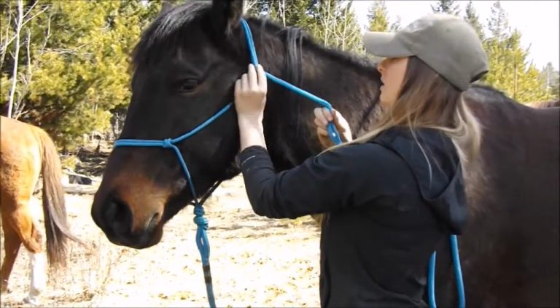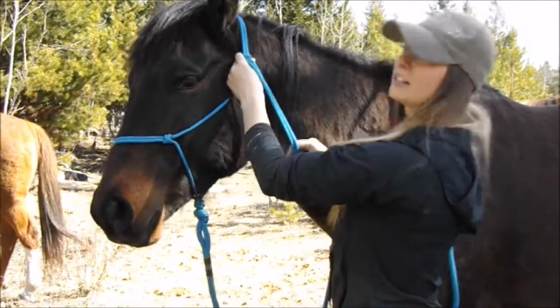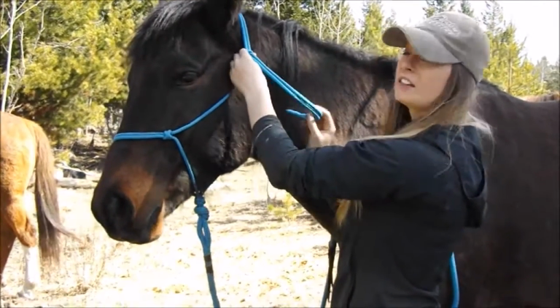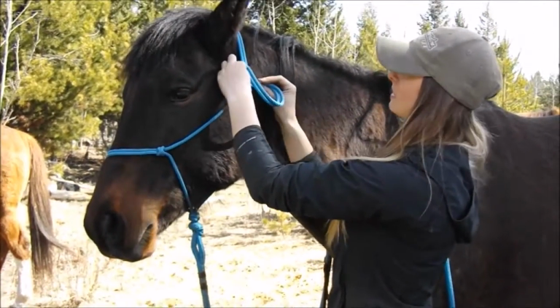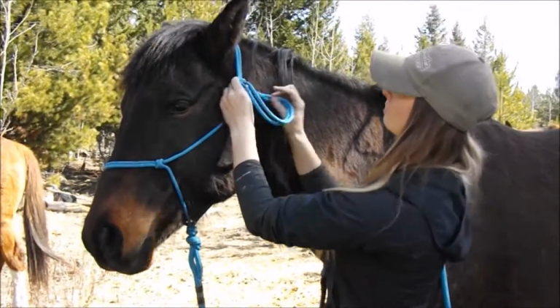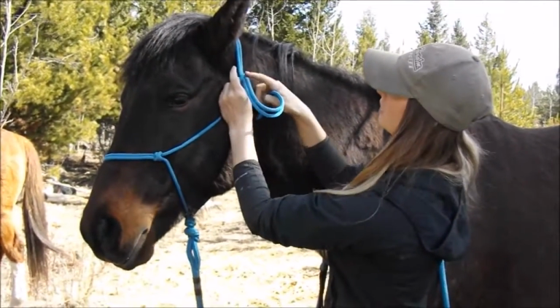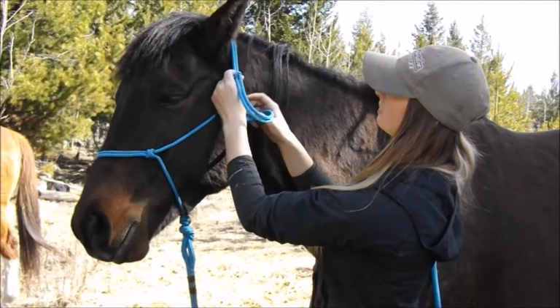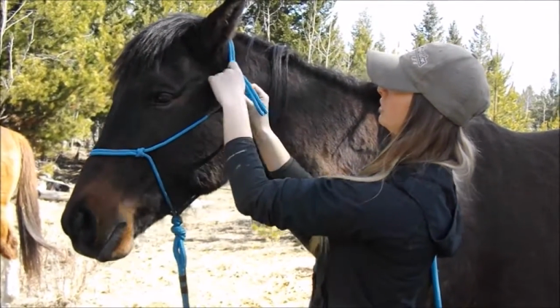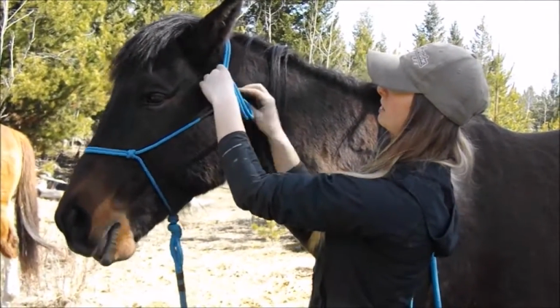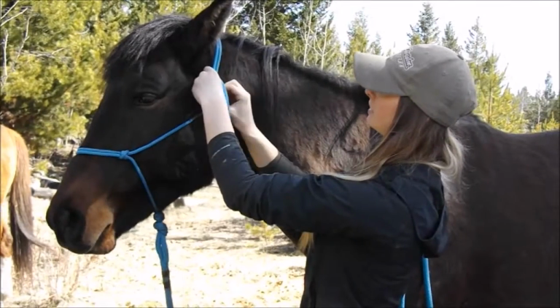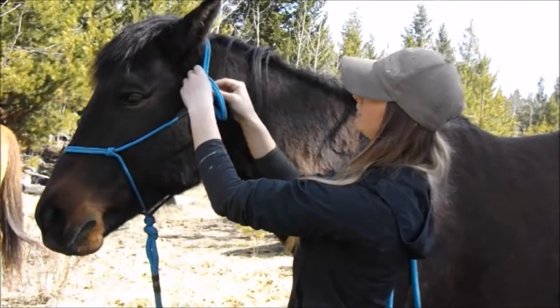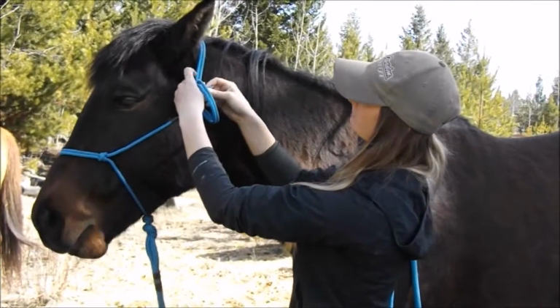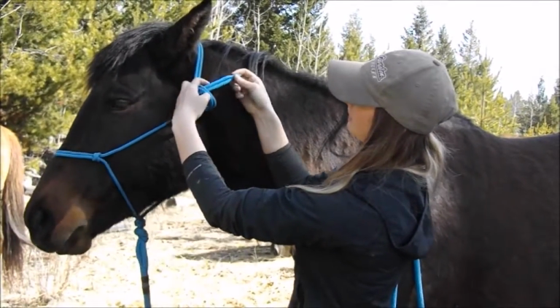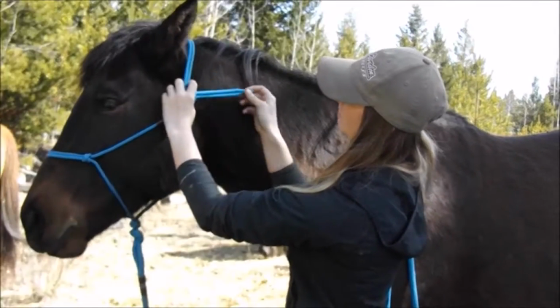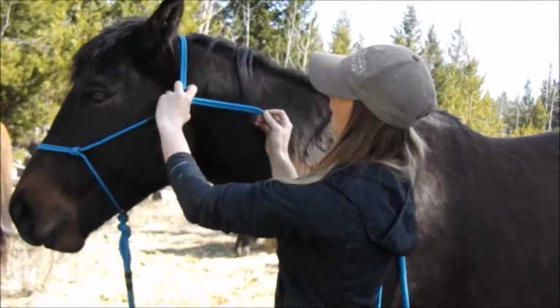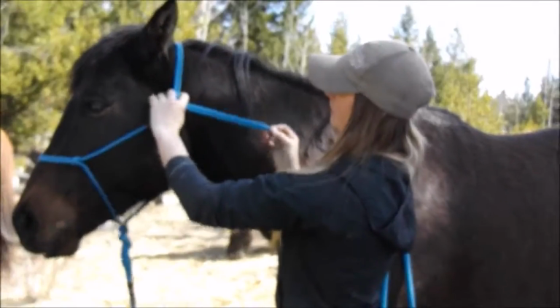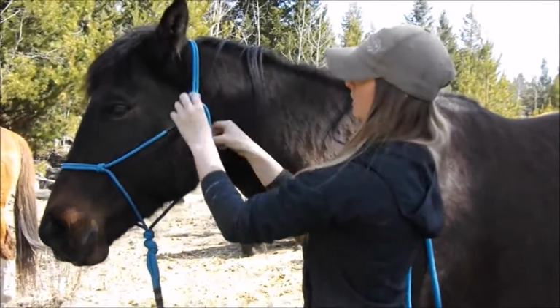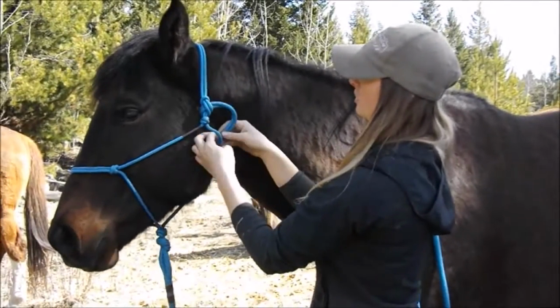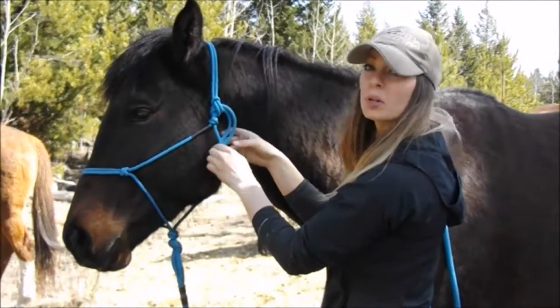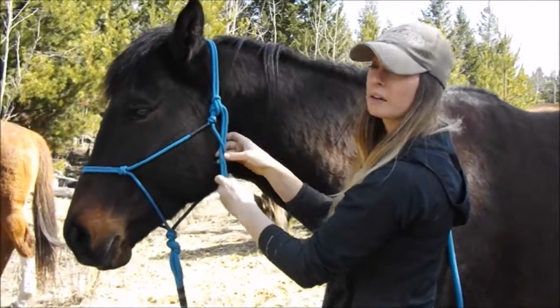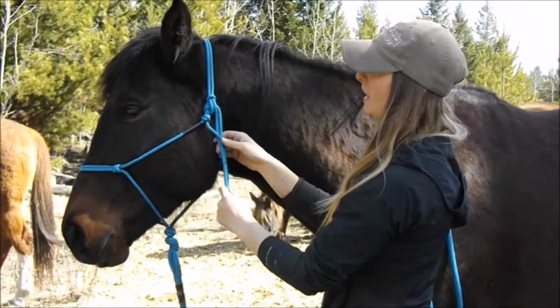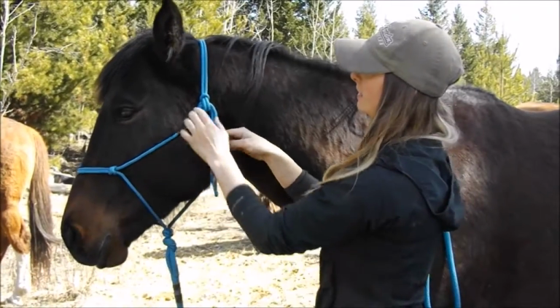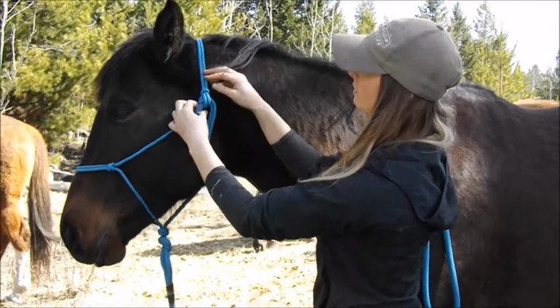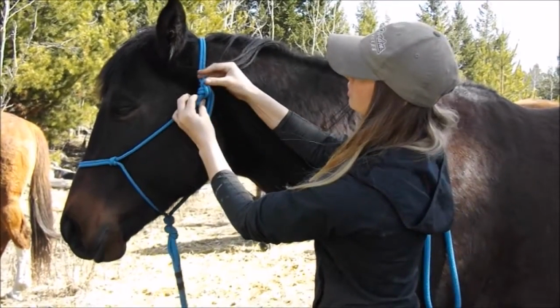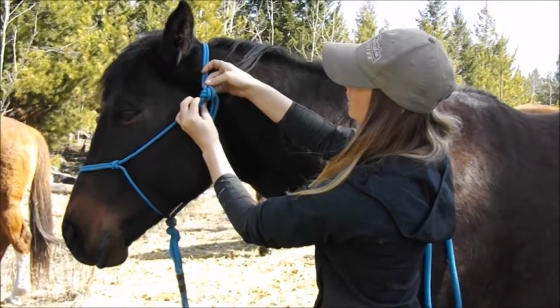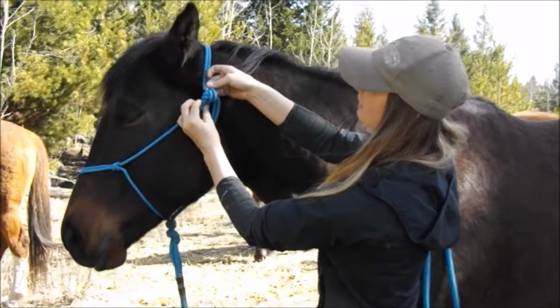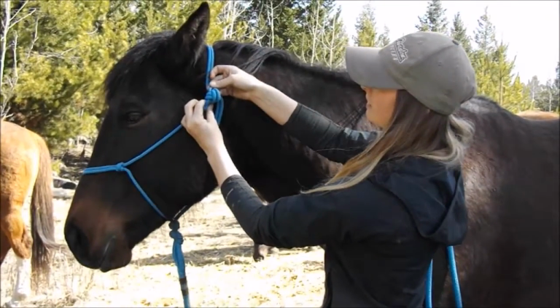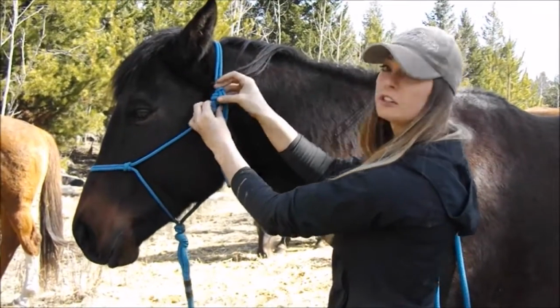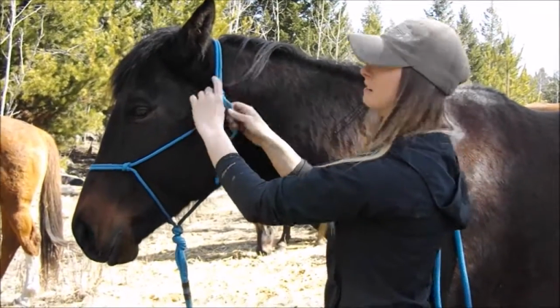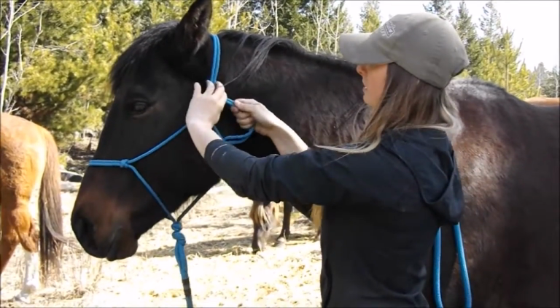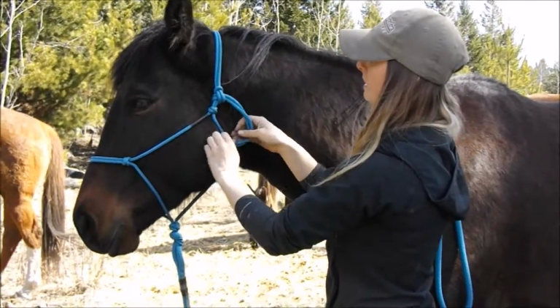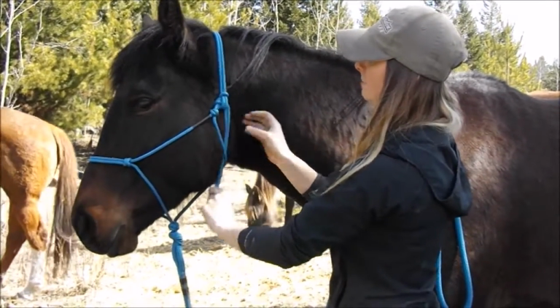When we're going to tie the knot, we're going to go below the loop, under, to the front and then back, so that if she does pull back when we're tied or anything, you just push the top here and it'll loosen and it'll be easy to come off.